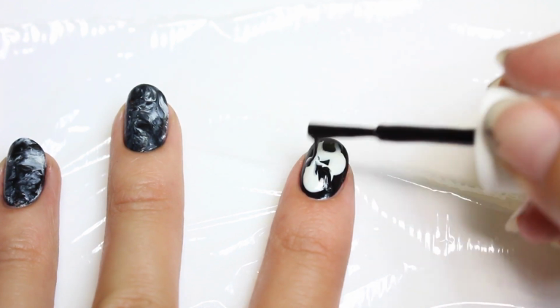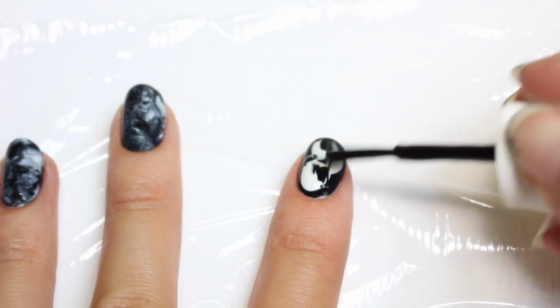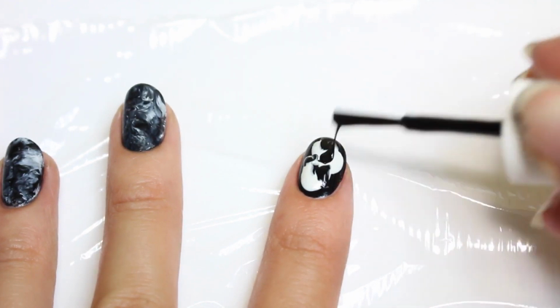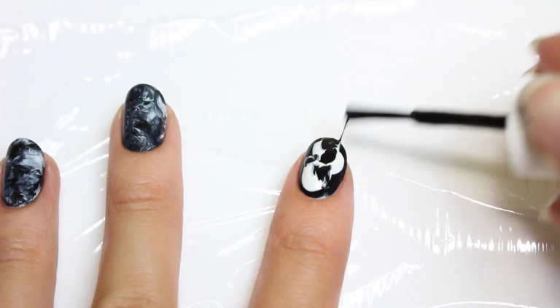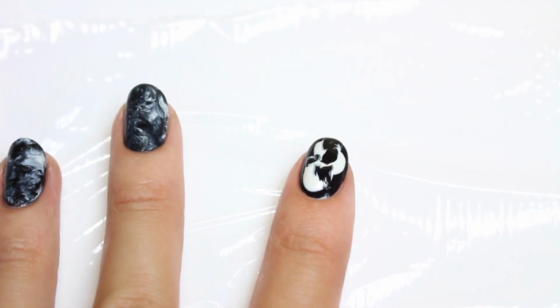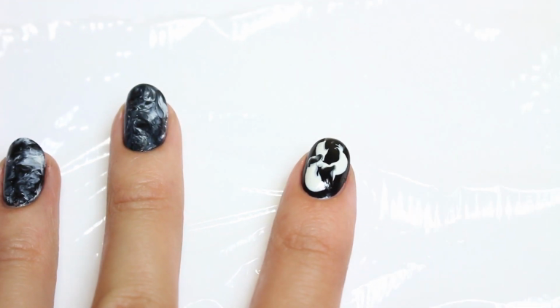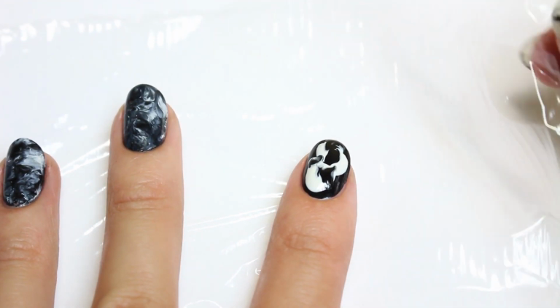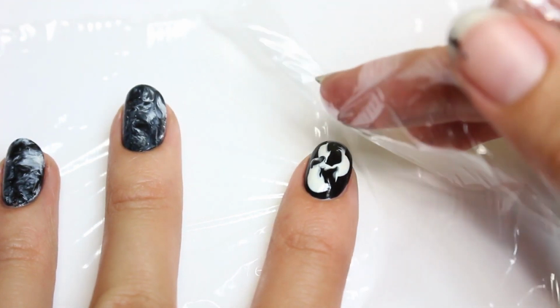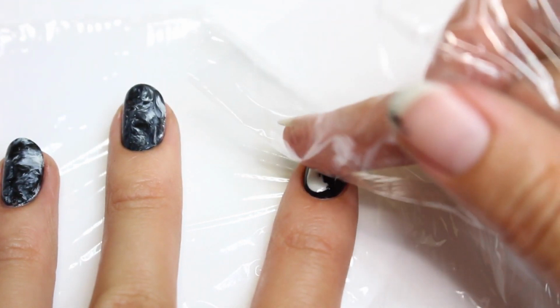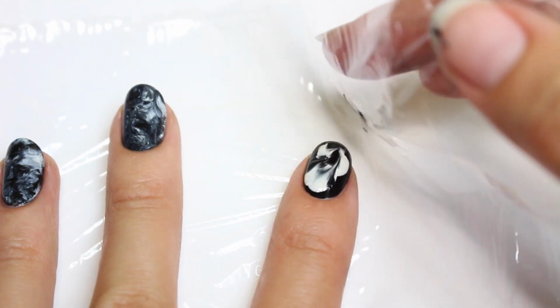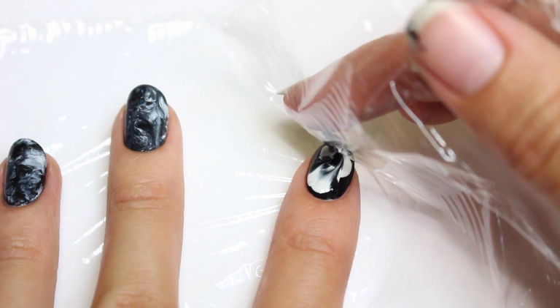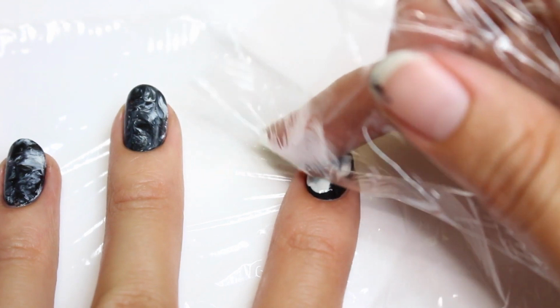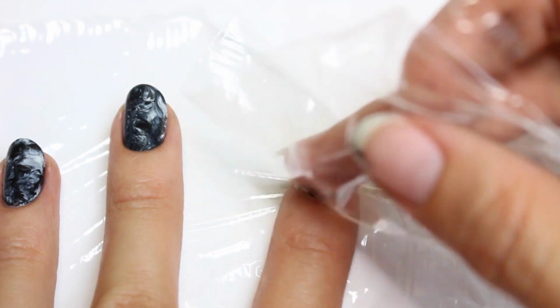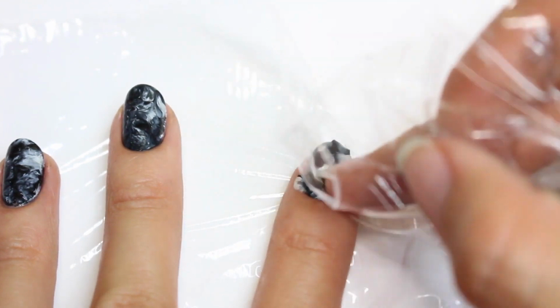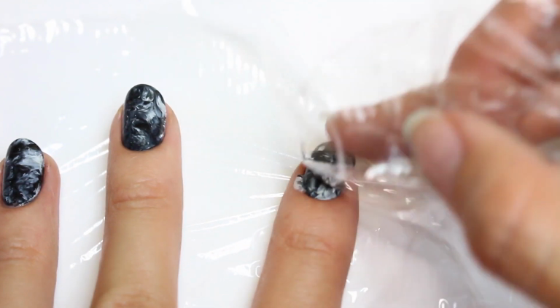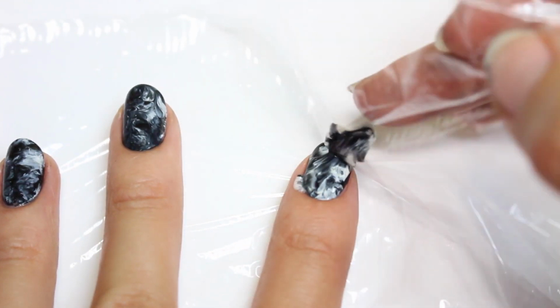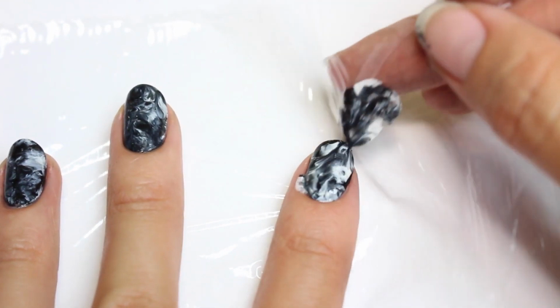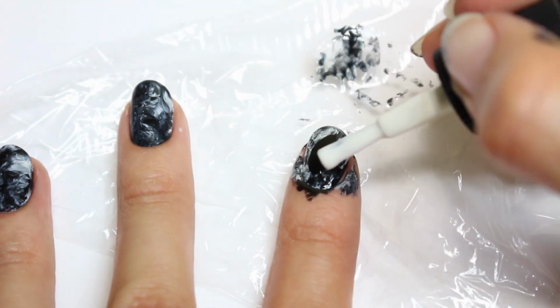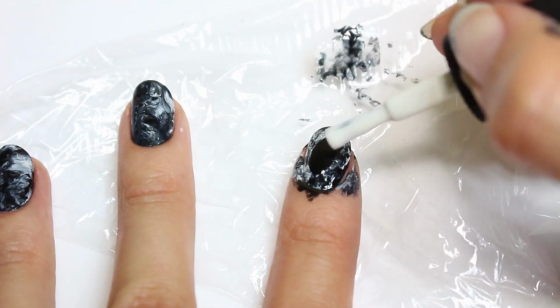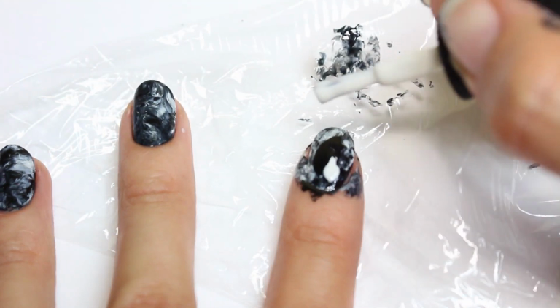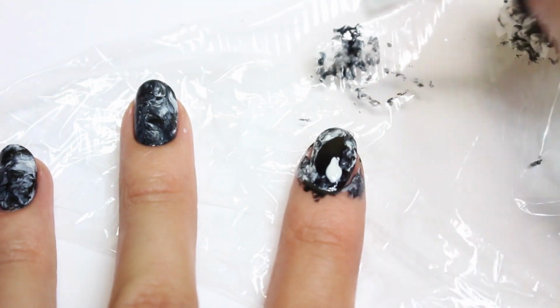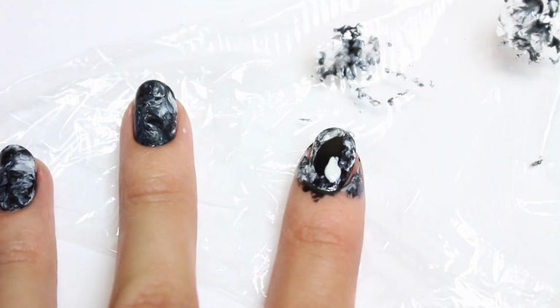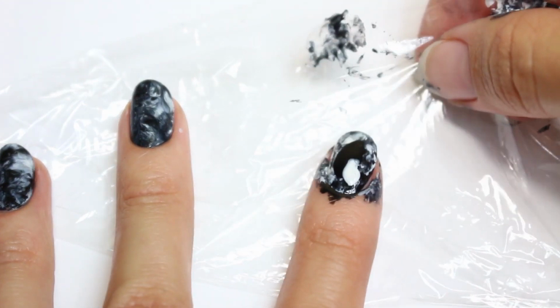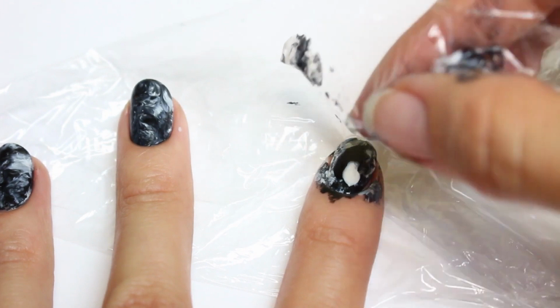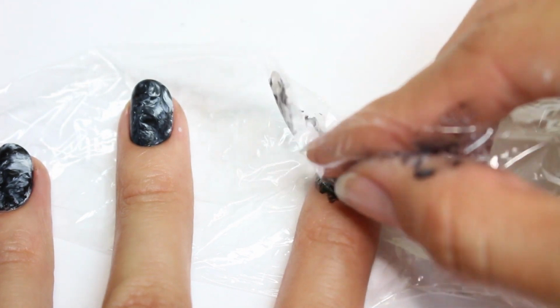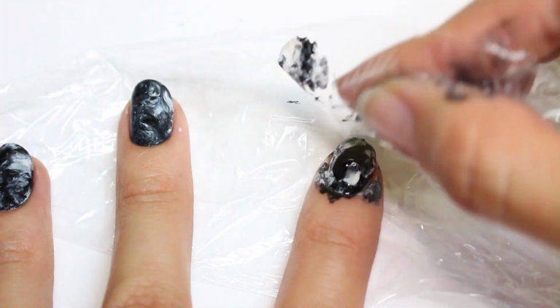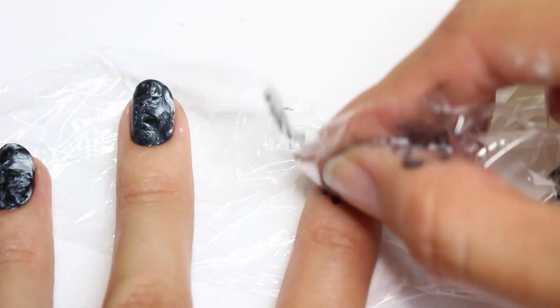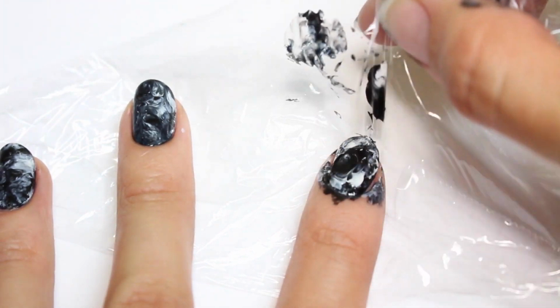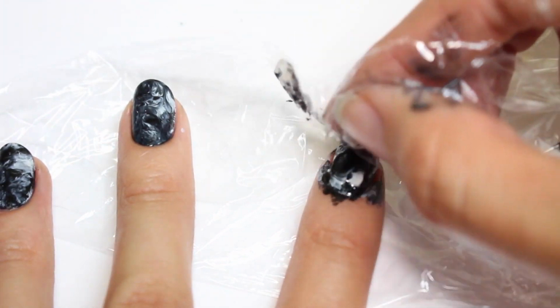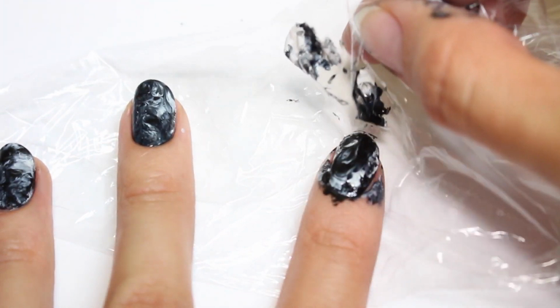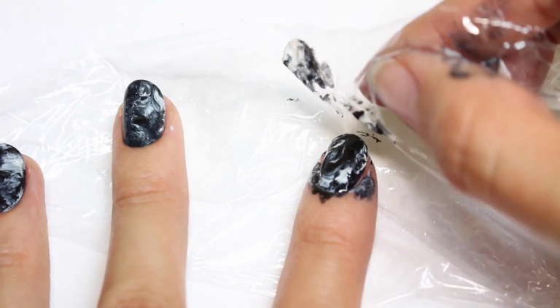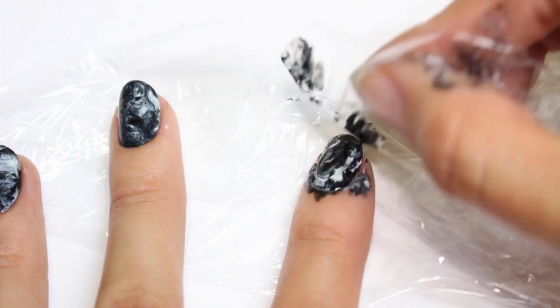Now bring the plastic wrap over your nail and gently tap to blend the colors. Sometimes it's trial and error, so if you don't like how it came out the first time, just add a little bit more polish and try again.